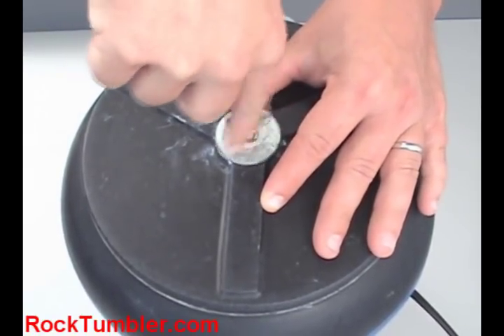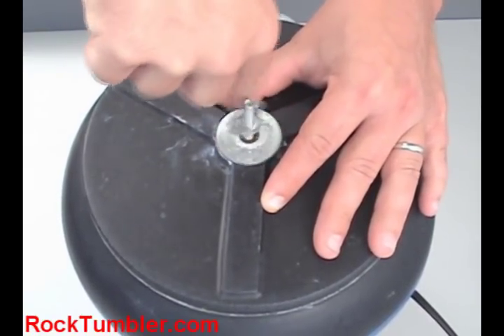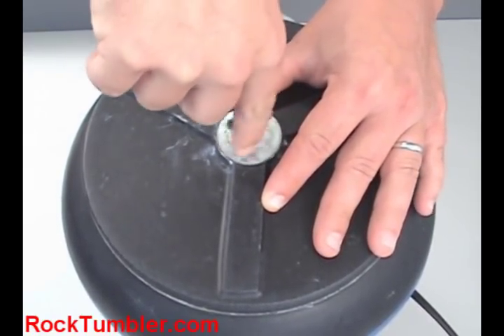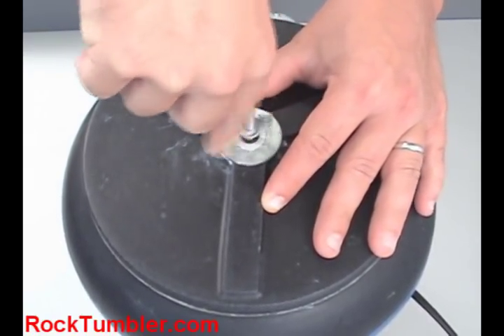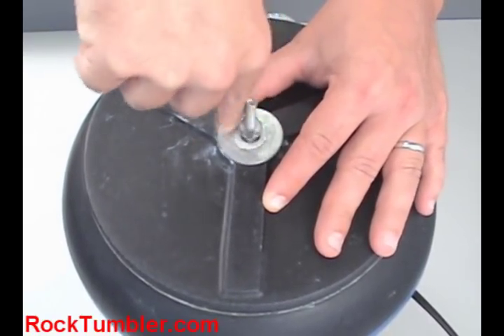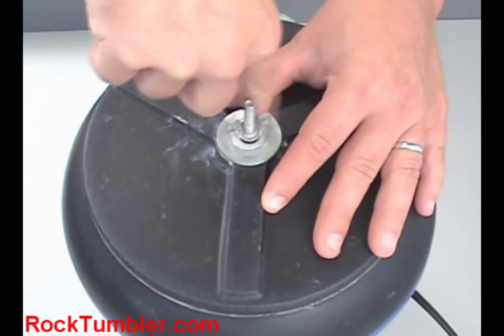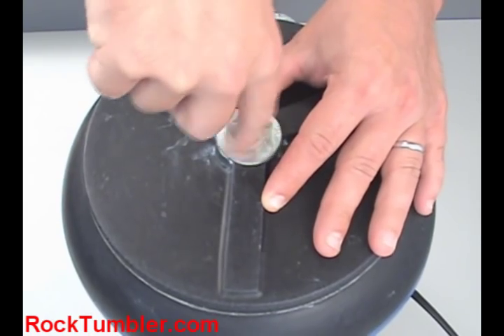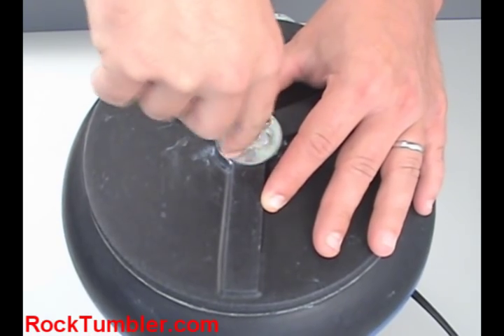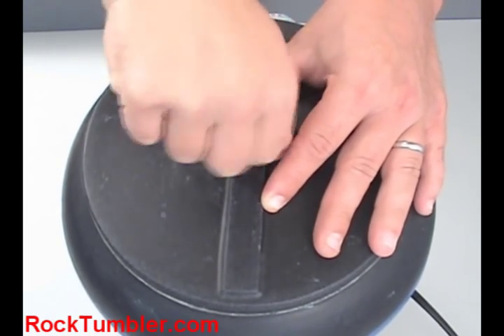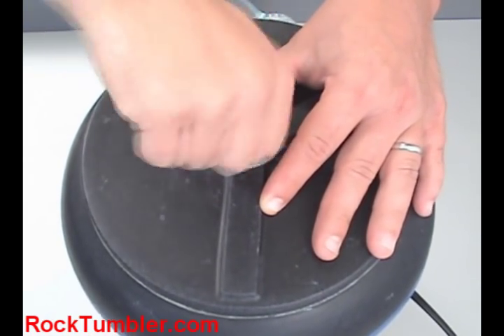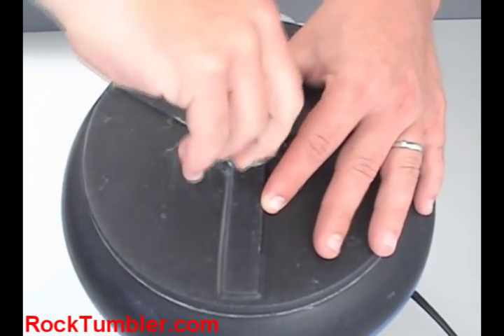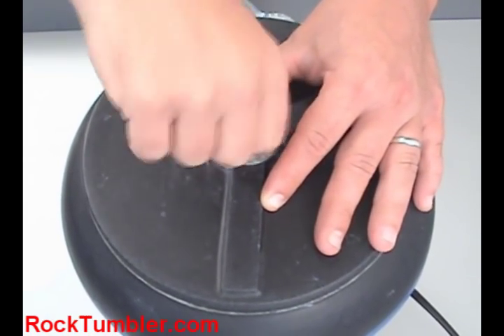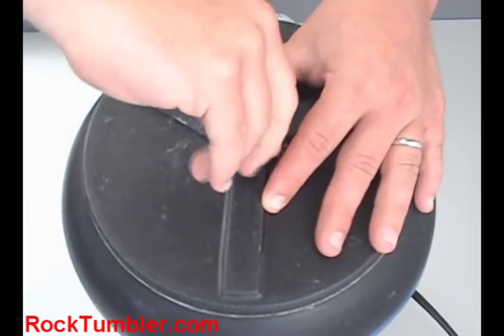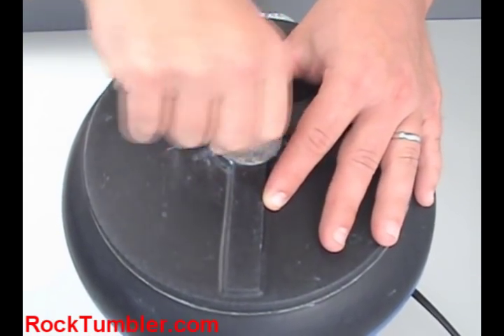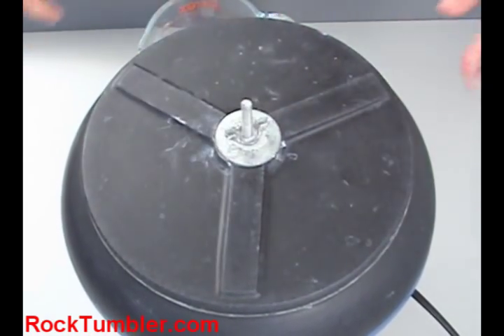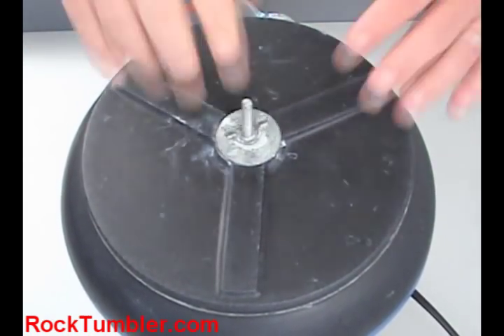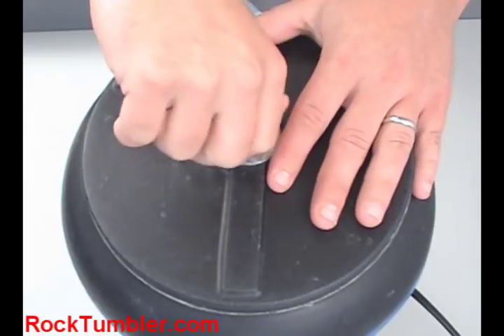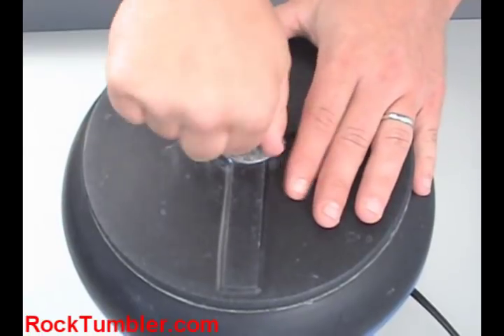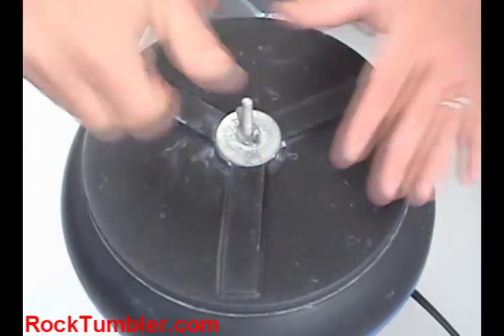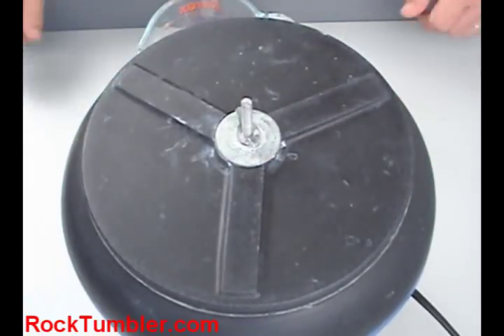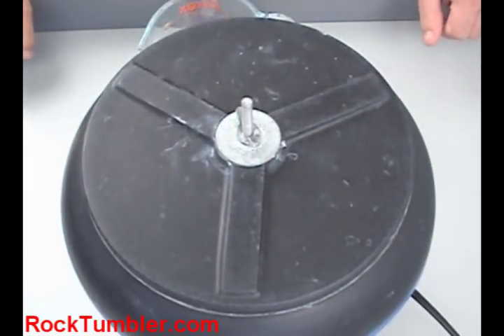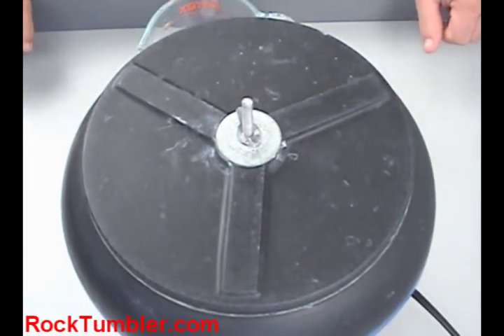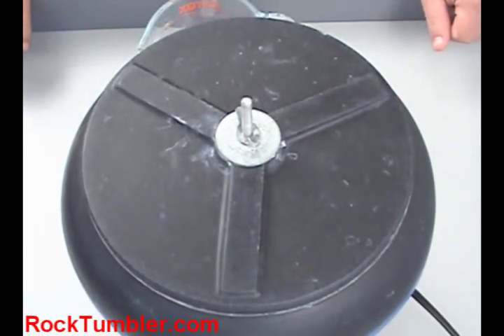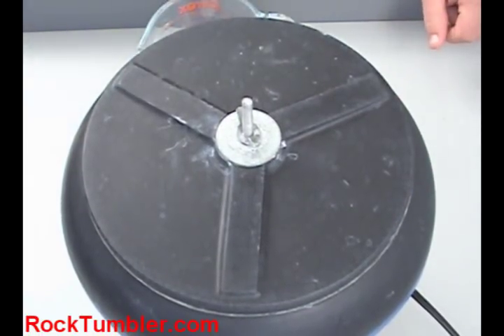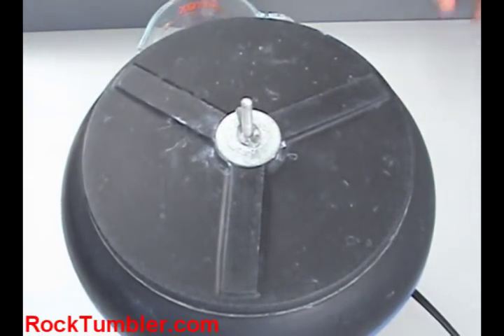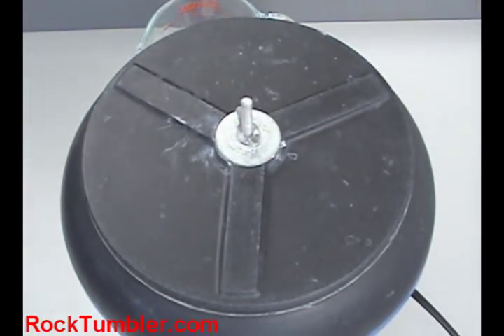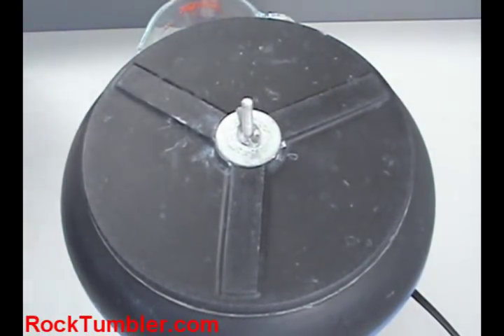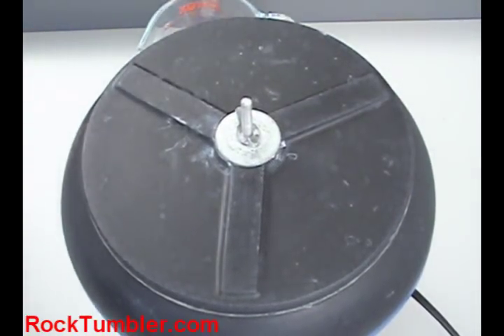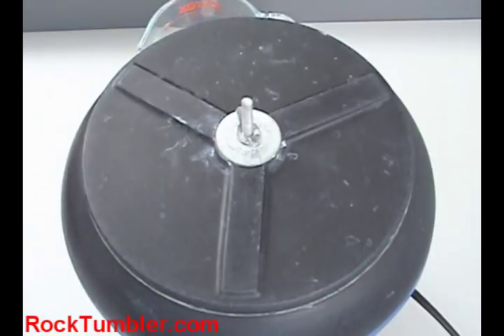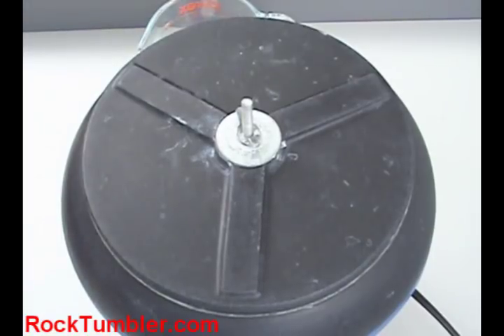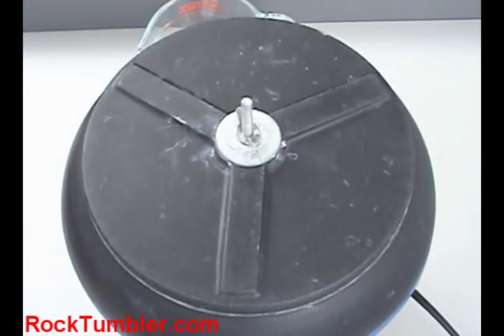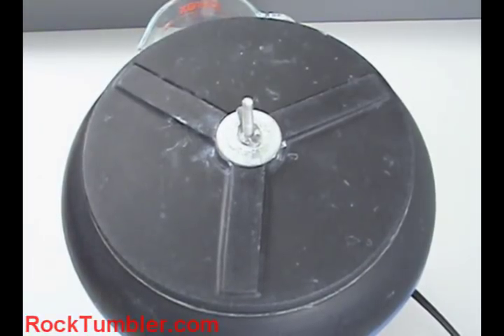Now that the tumbler is running, you're going to want to check it two to three times a day to make sure the tumbling action is the way it's supposed to be. If needed, you can add a tablespoon of water at a time to get the tumbling action back up to power.